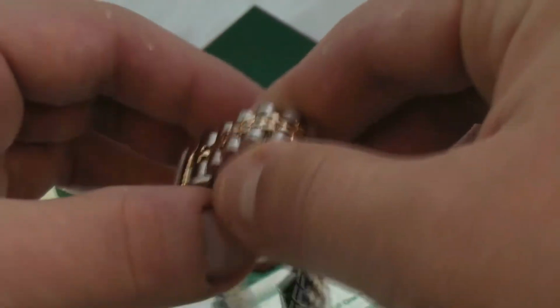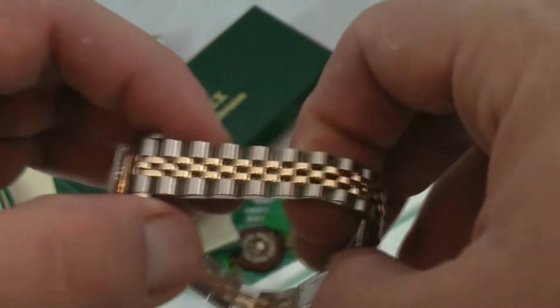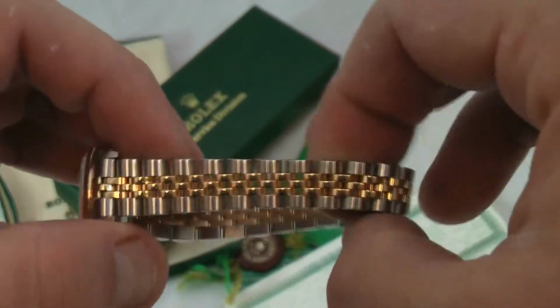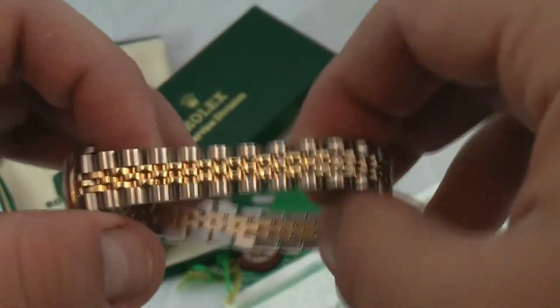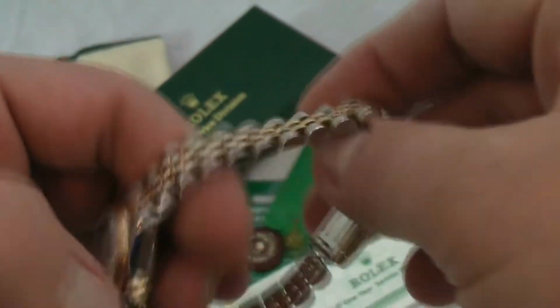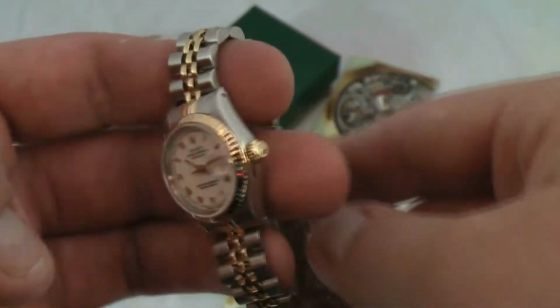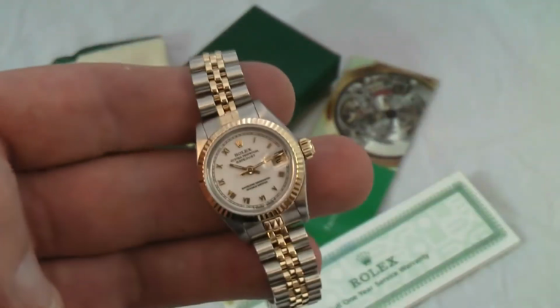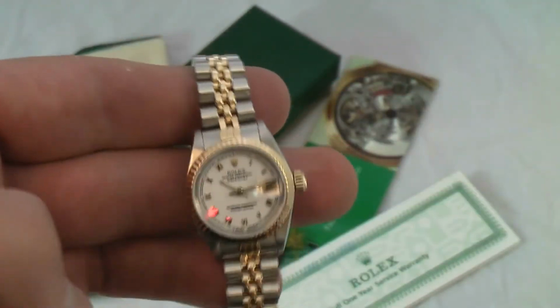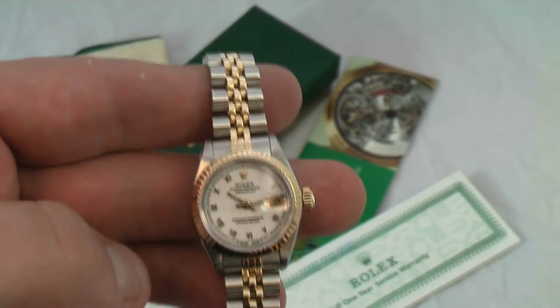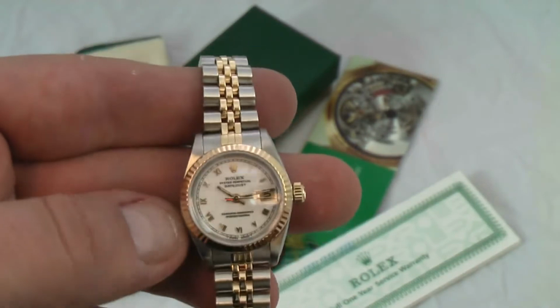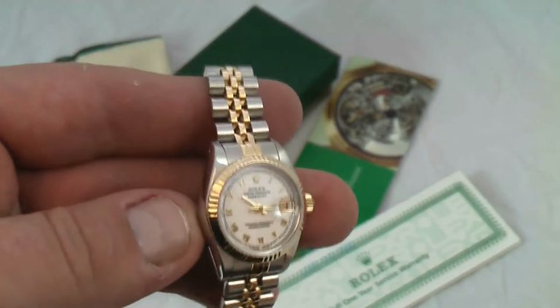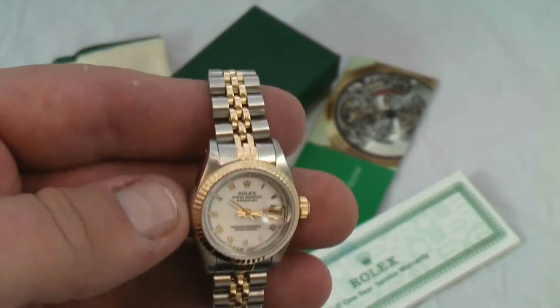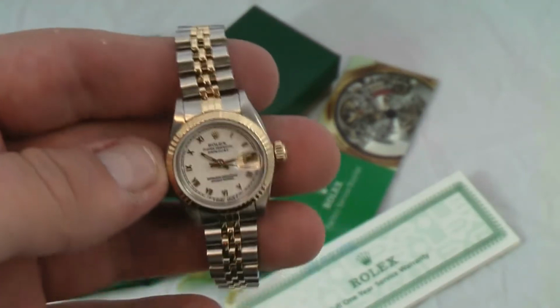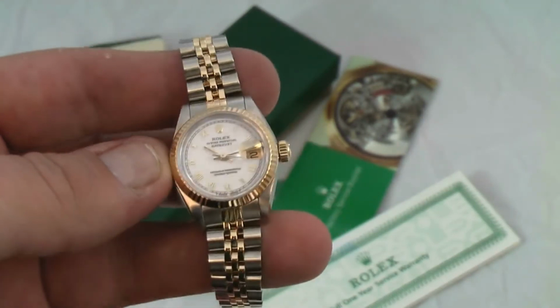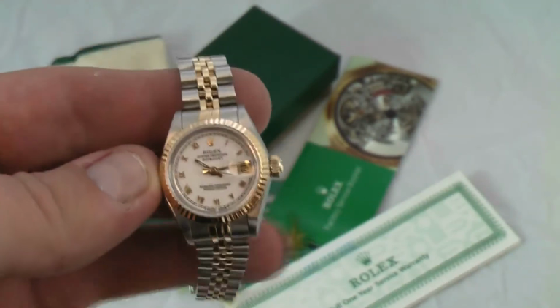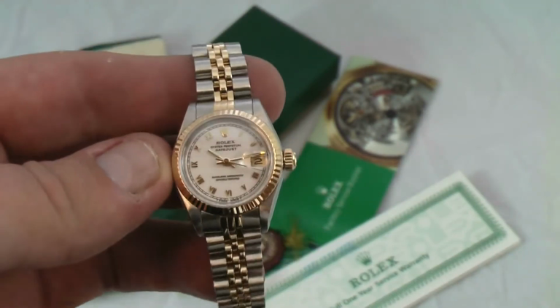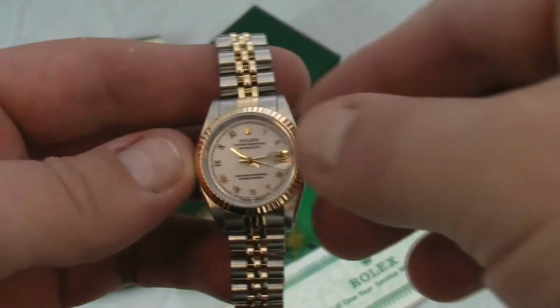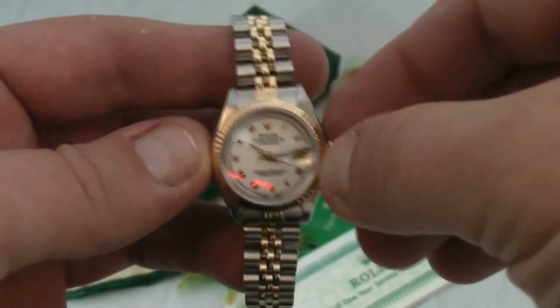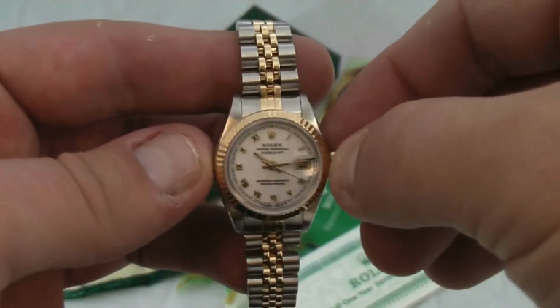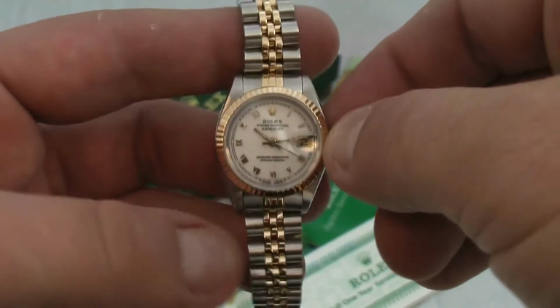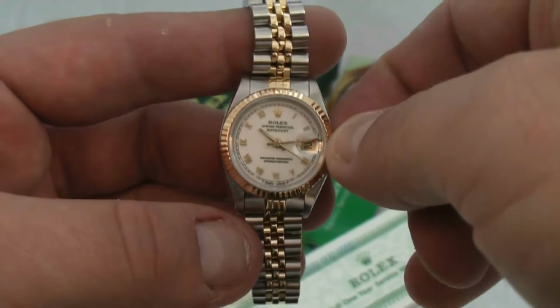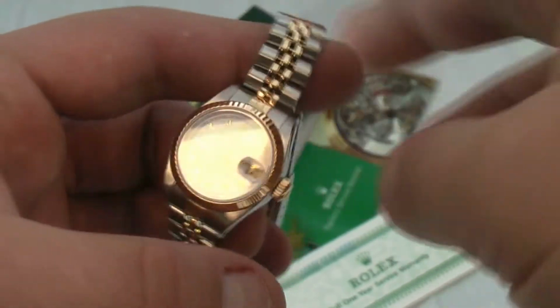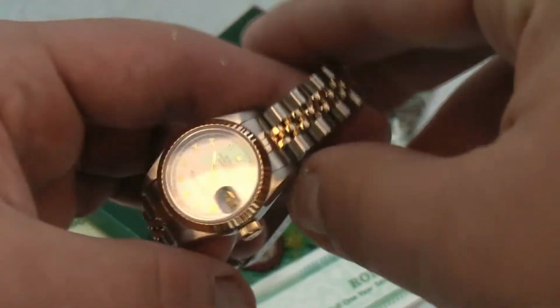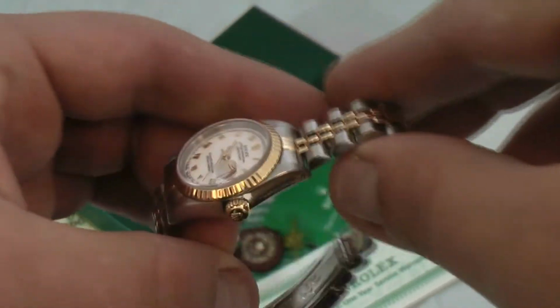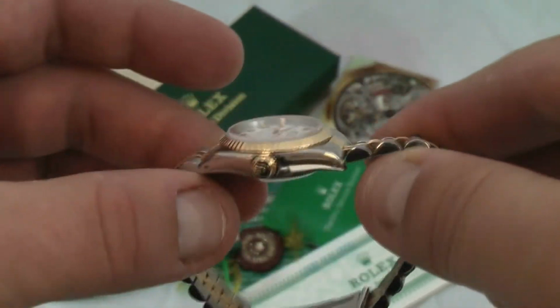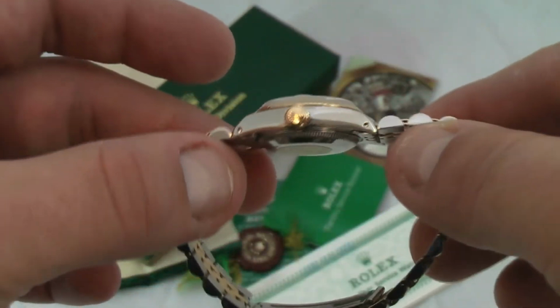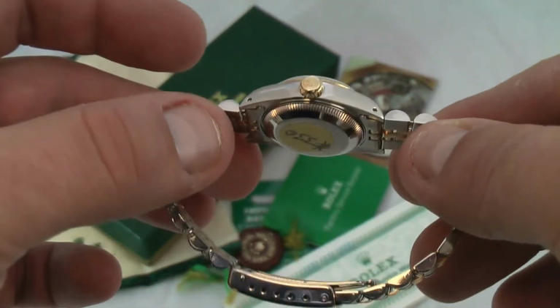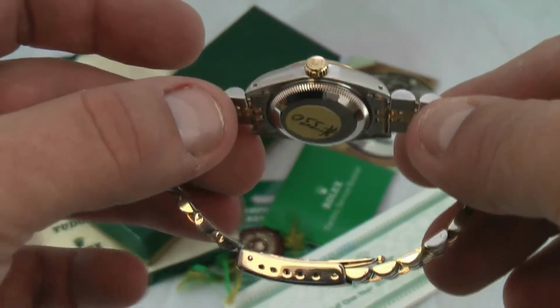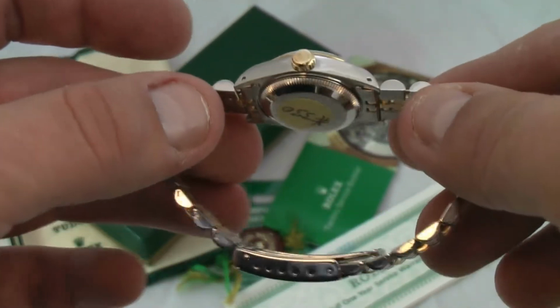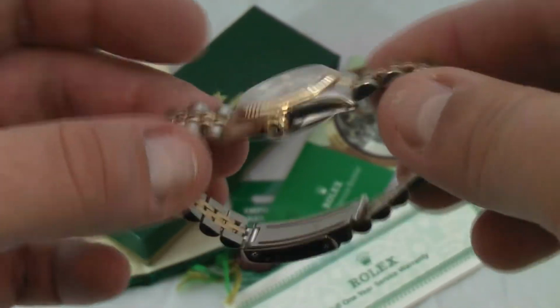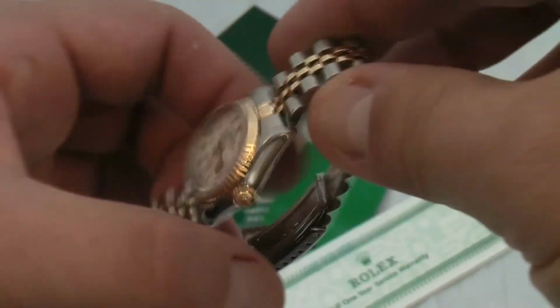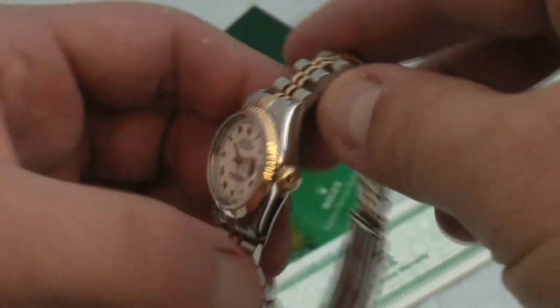It fits approximately about a six and a half inch wrist comfortably, not needing any links. It features an 18 karat solid yellow gold fluted bezel, gold hour markers and baton hands, as well as an 18 karat solid yellow gold crown.